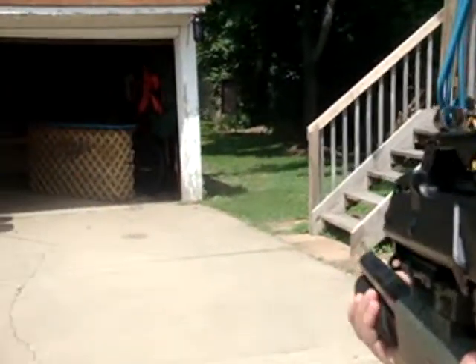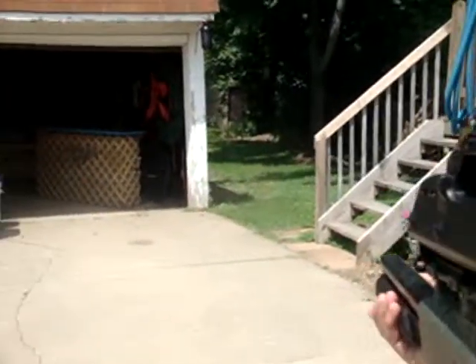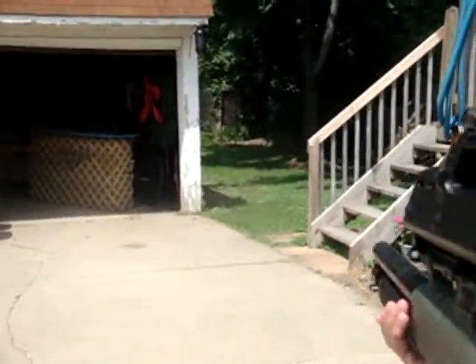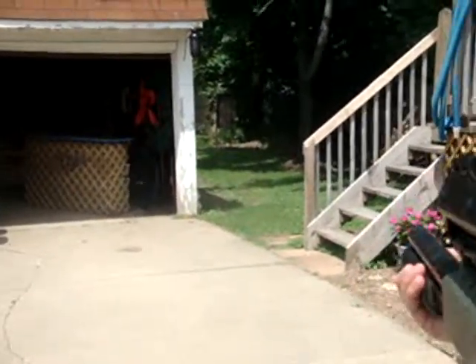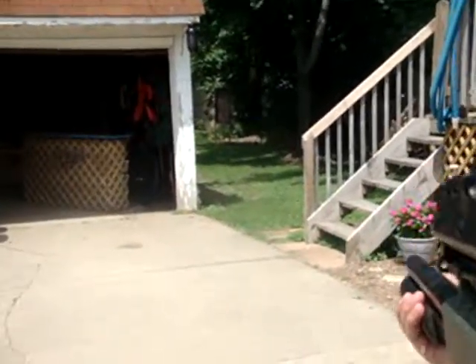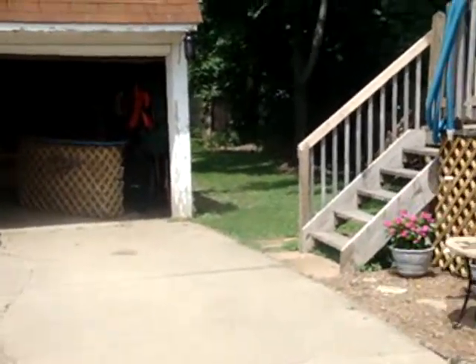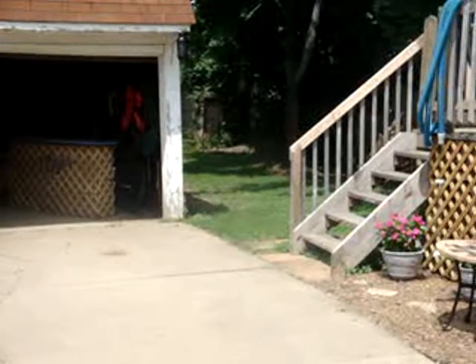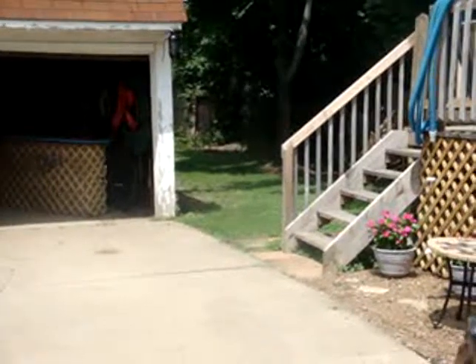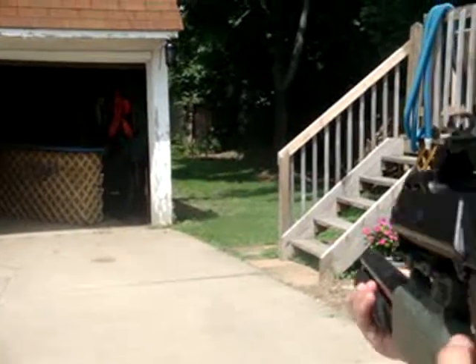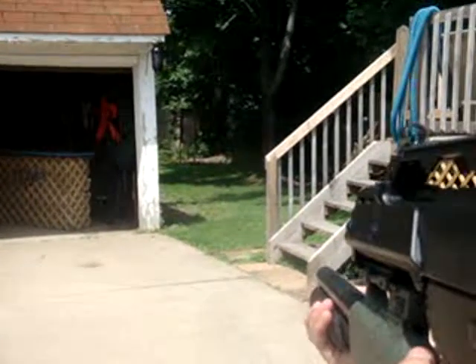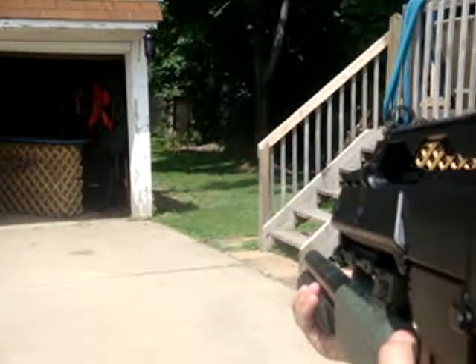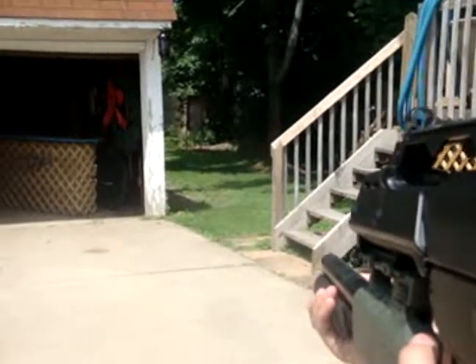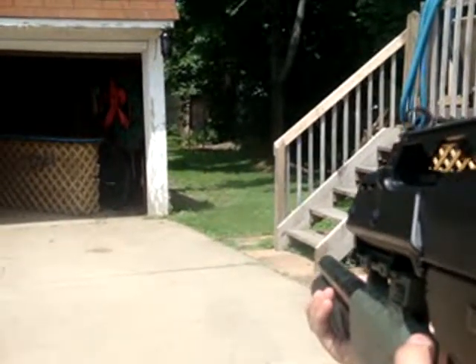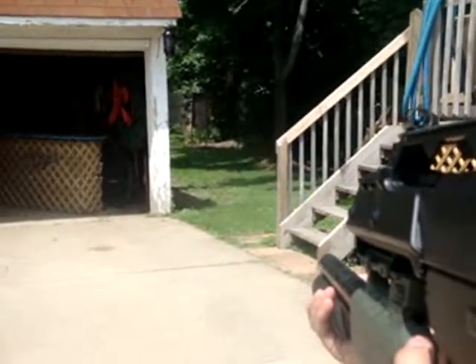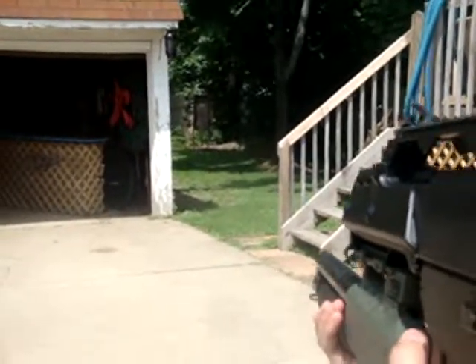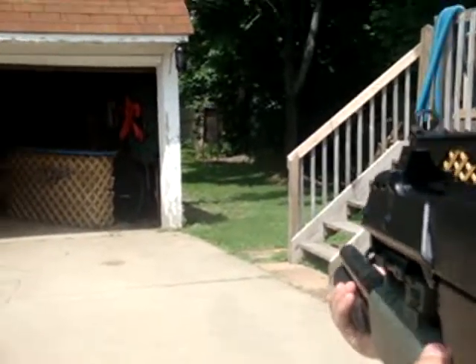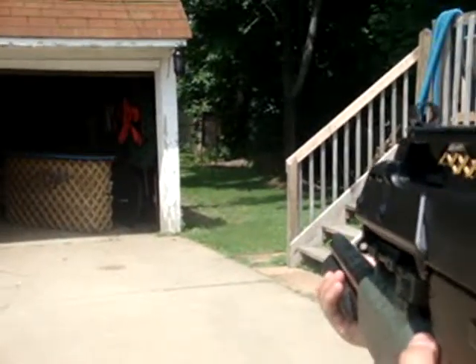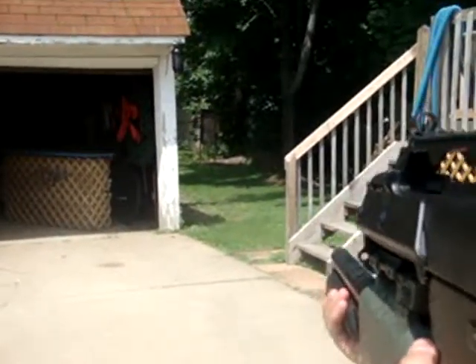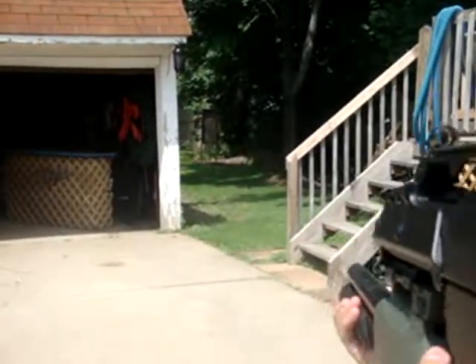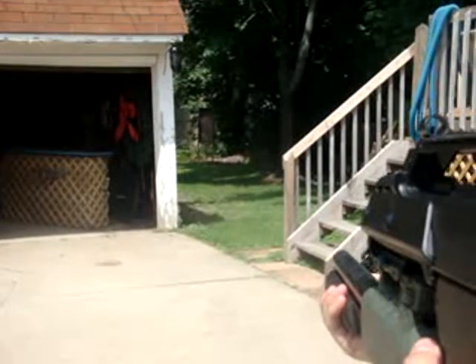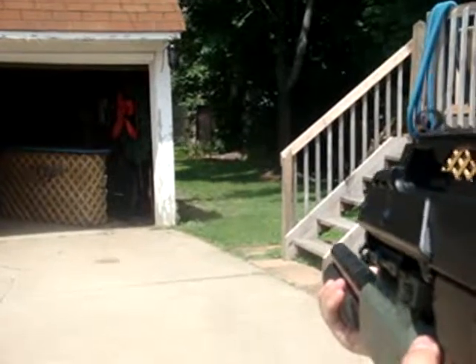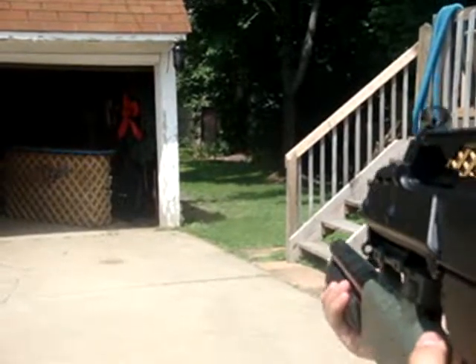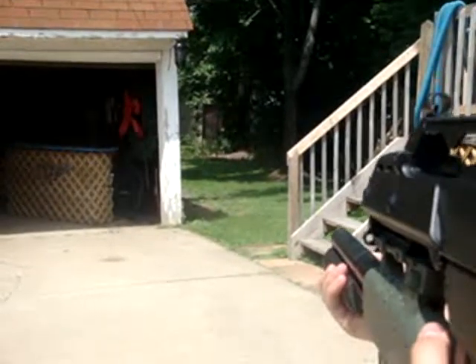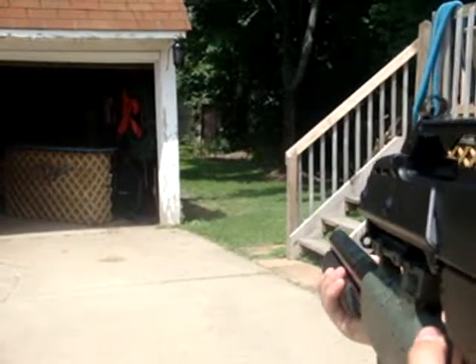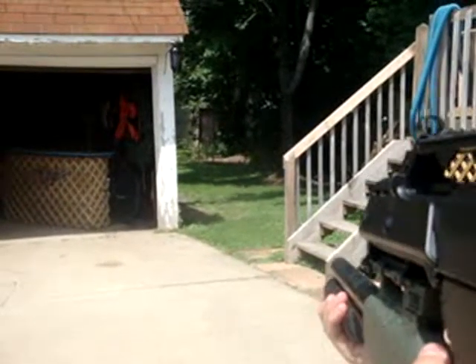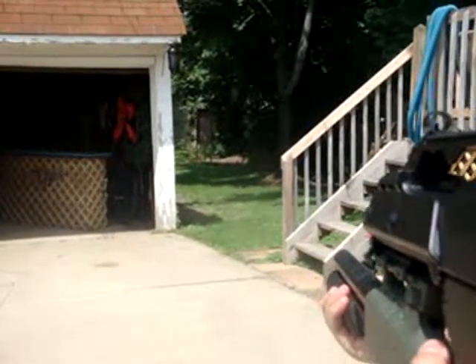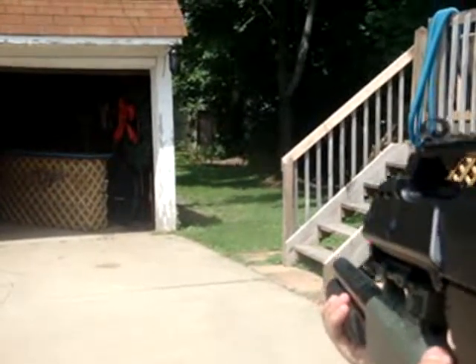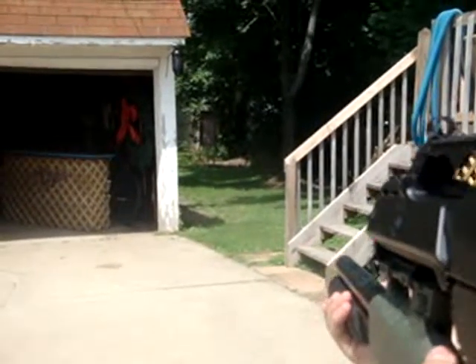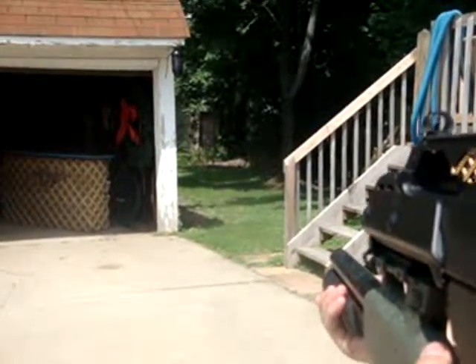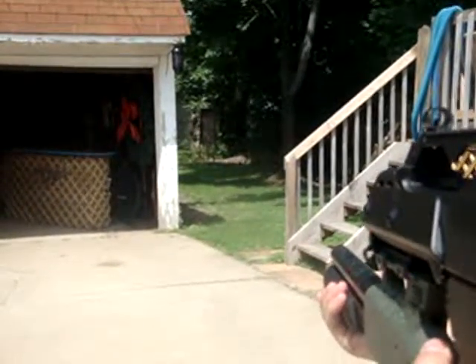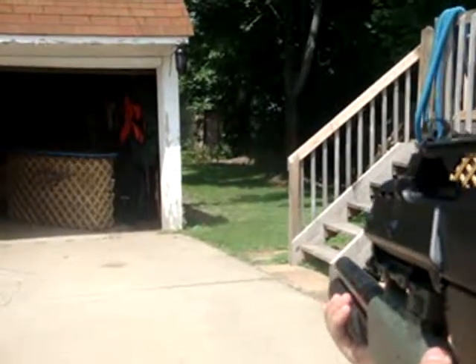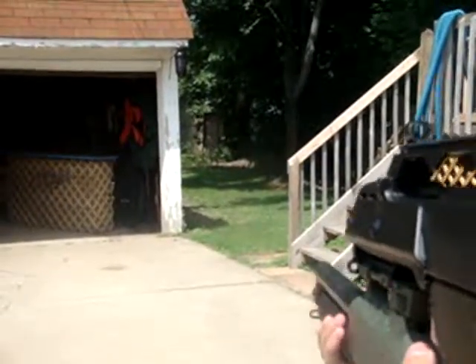All right, here we are at 75 feet, and now I'll try to hit it for you a couple more times. That was low... high. There we go.